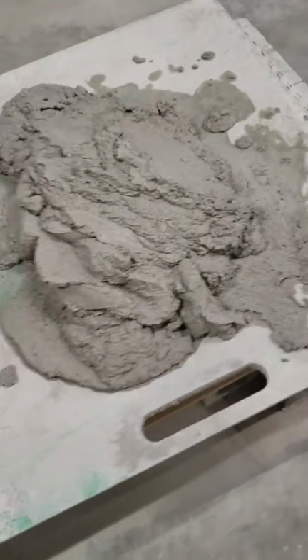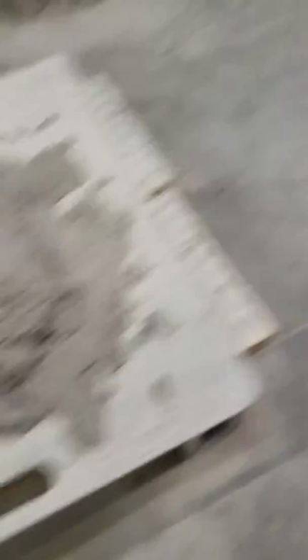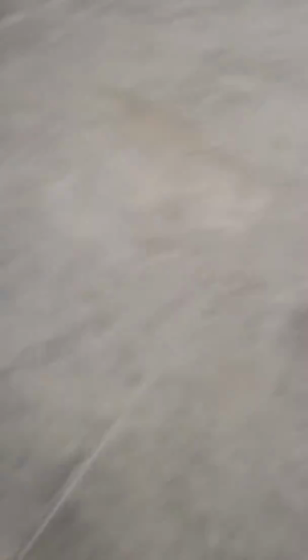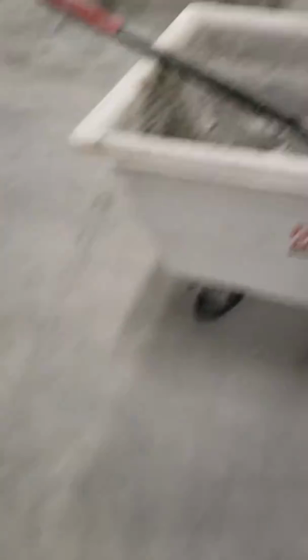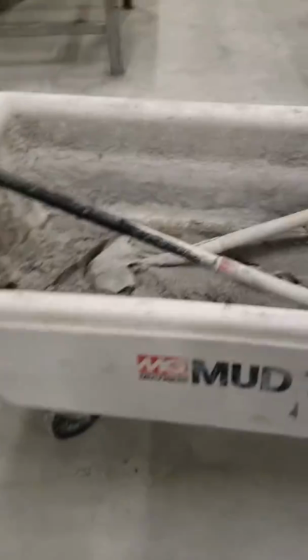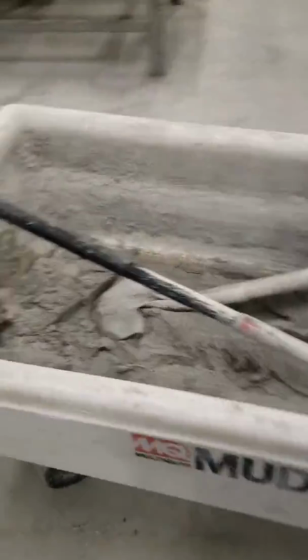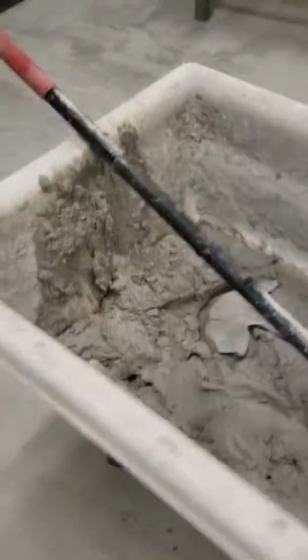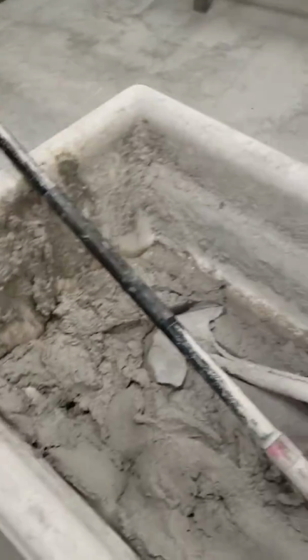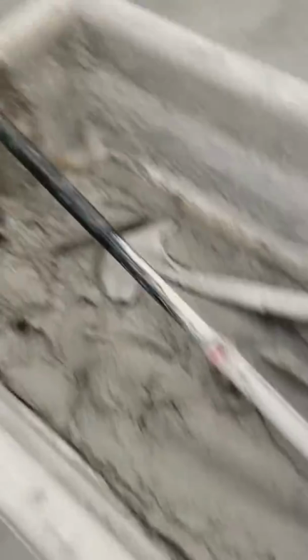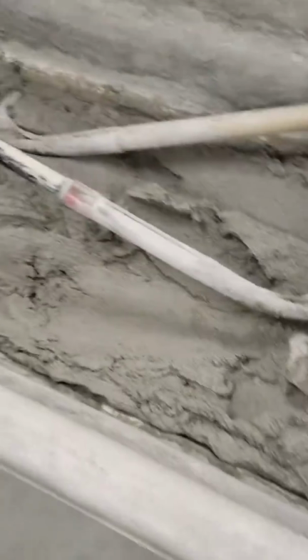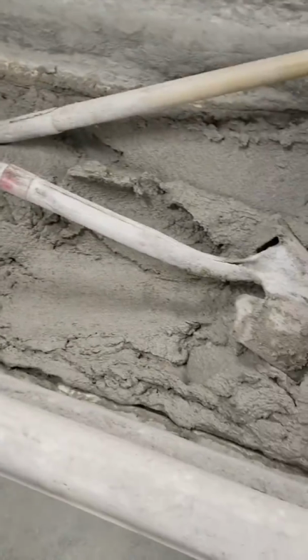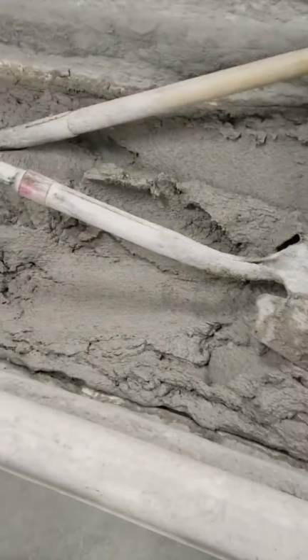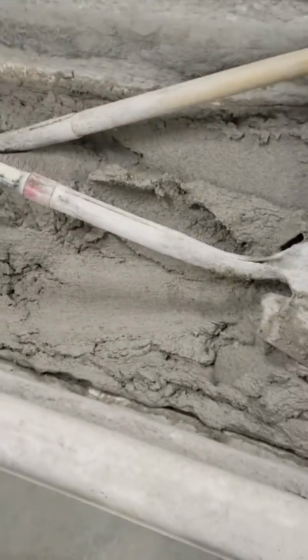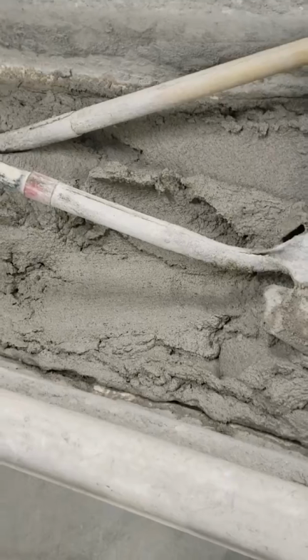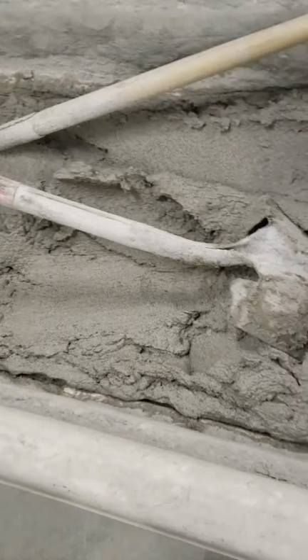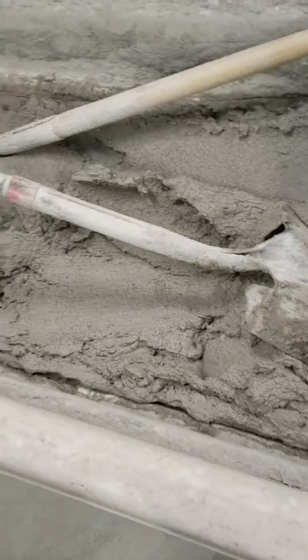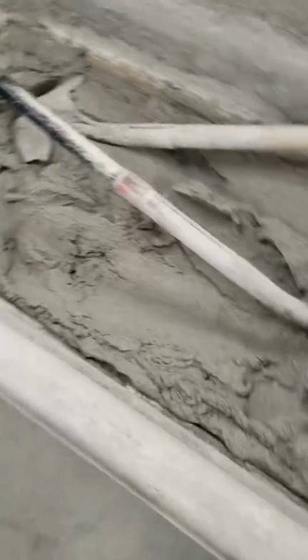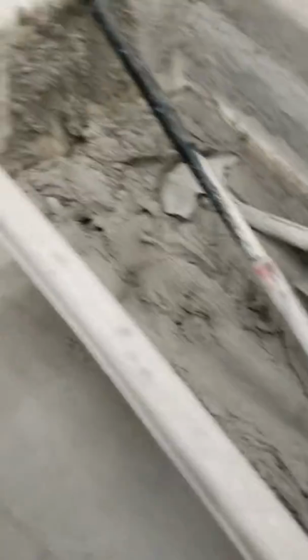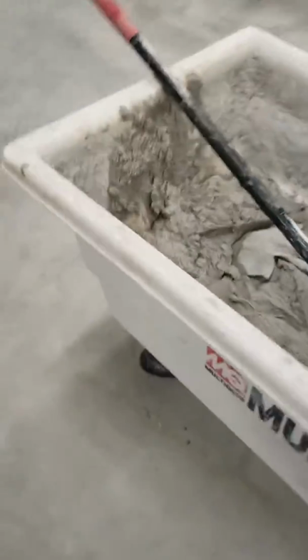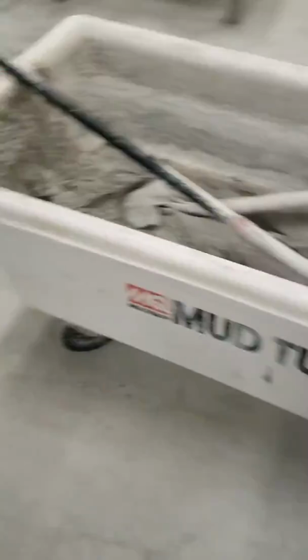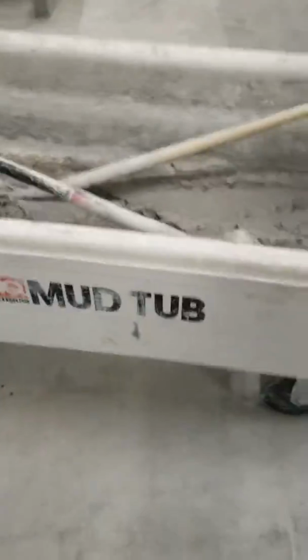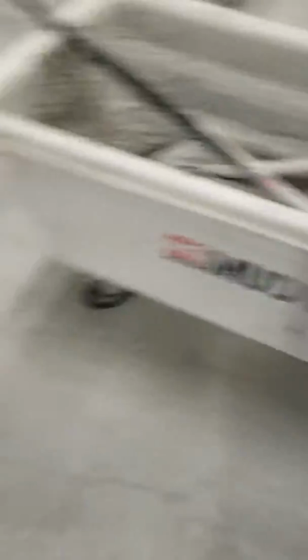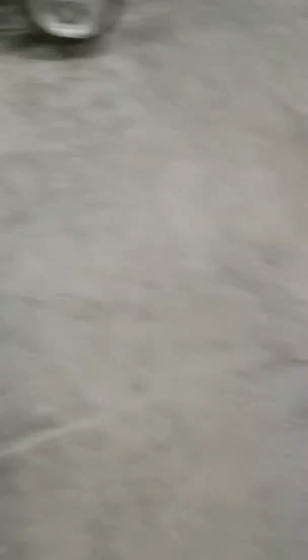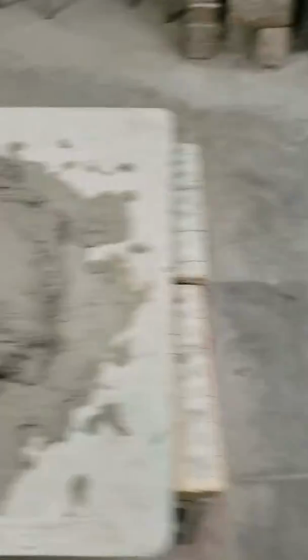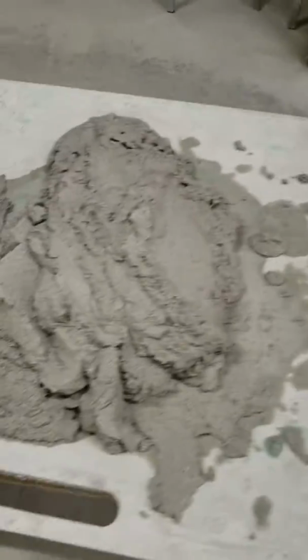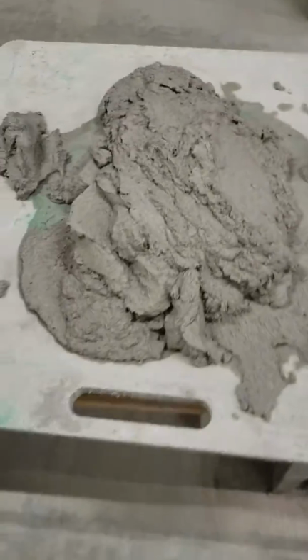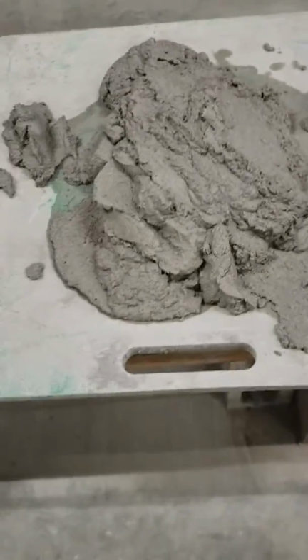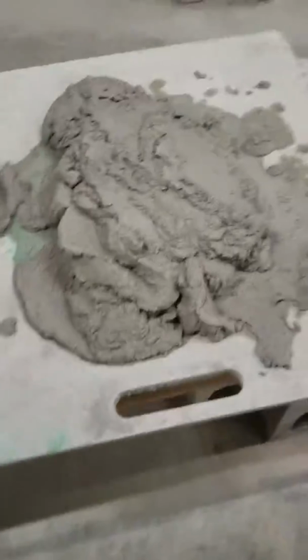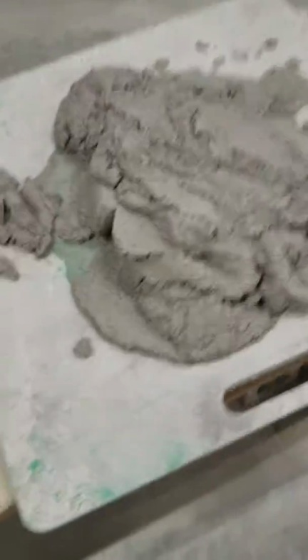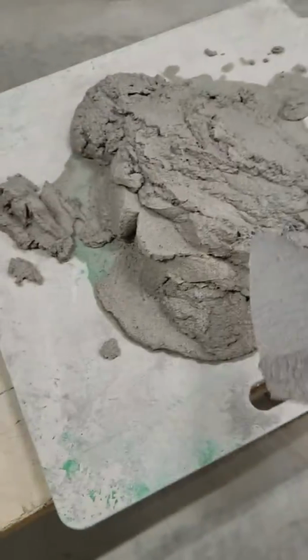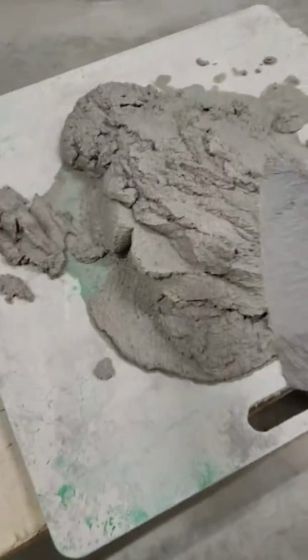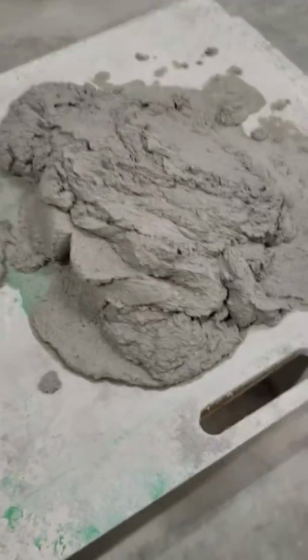First of all, every mortar board, you take two shovels of this mortar from the mud tub and it goes on the mortar board.